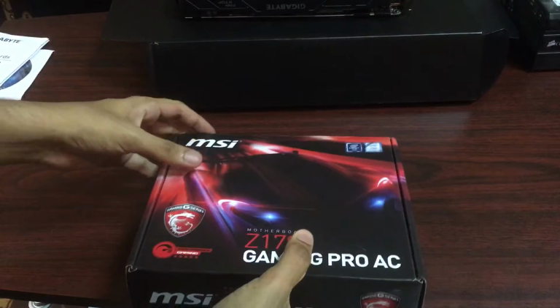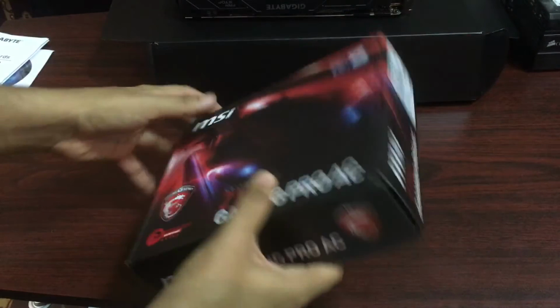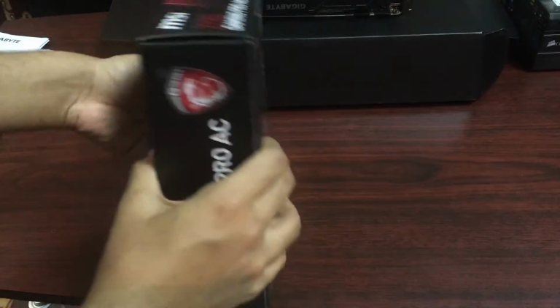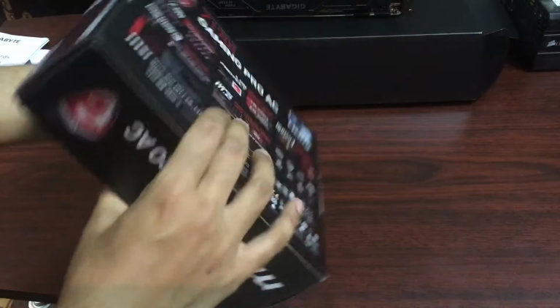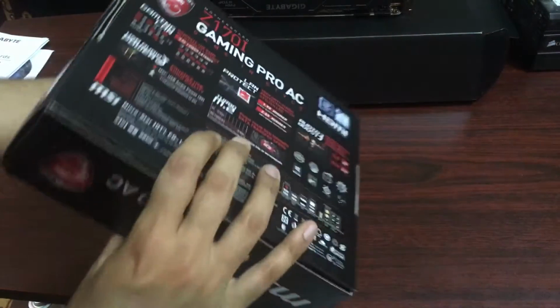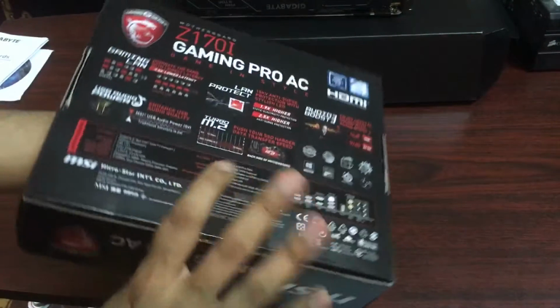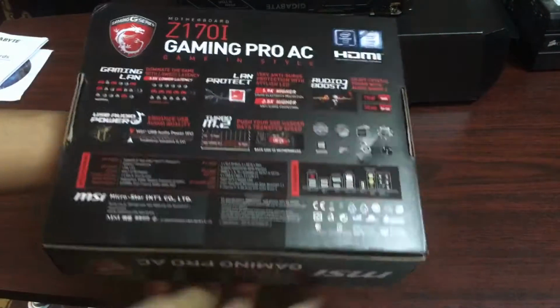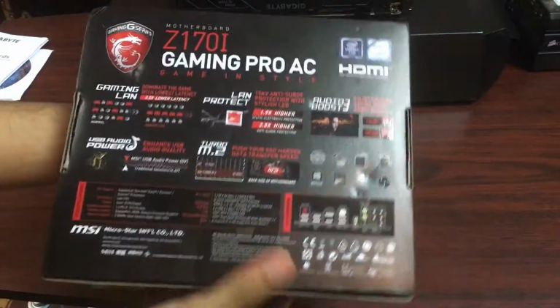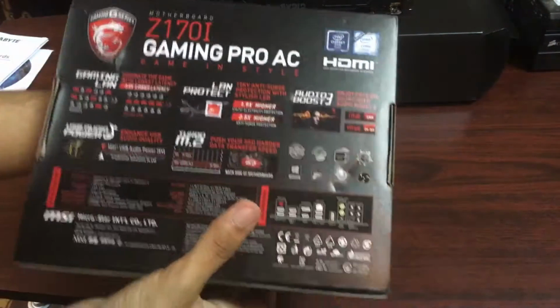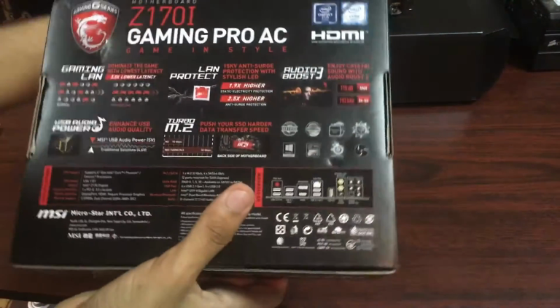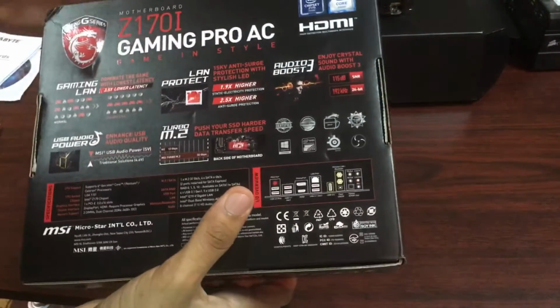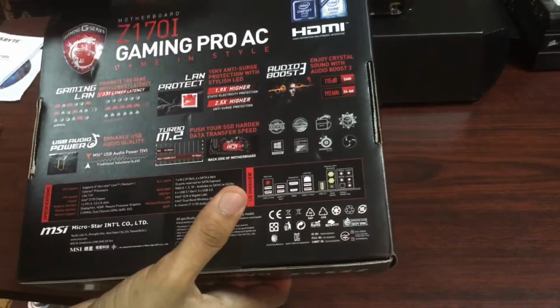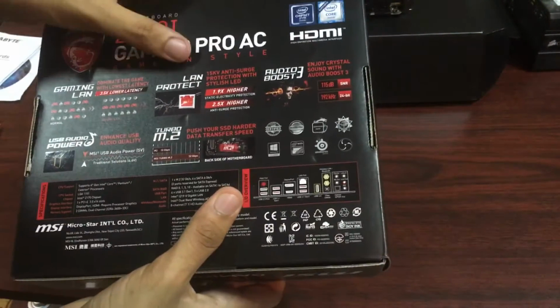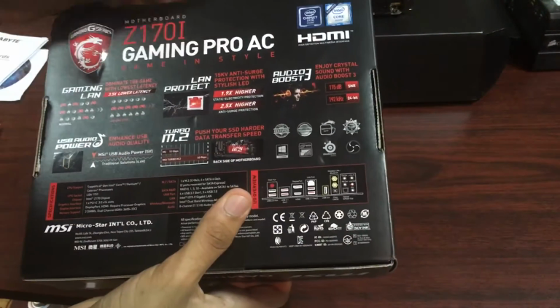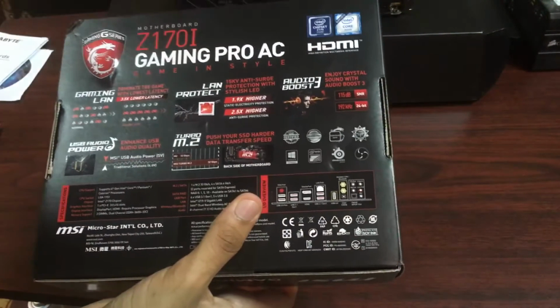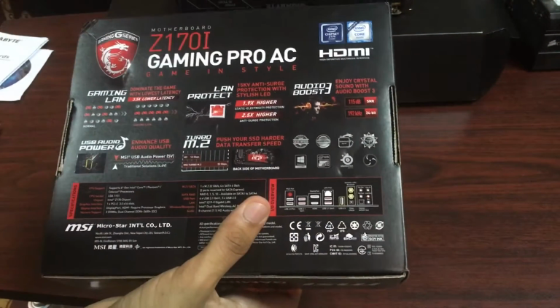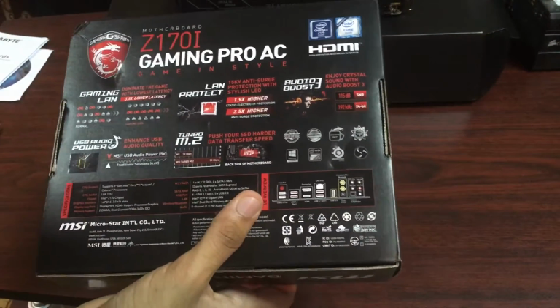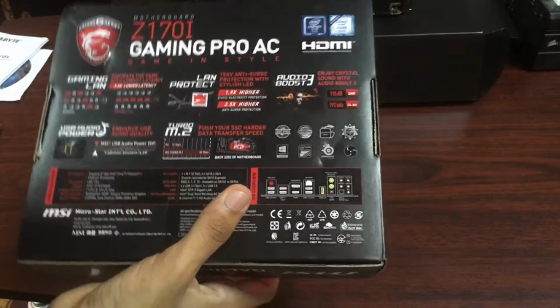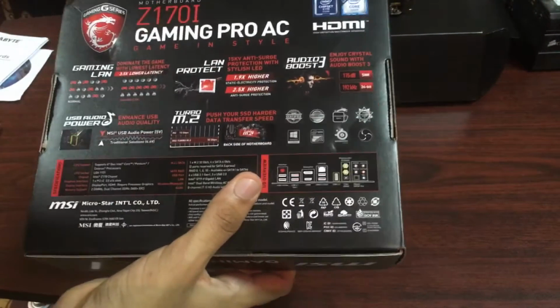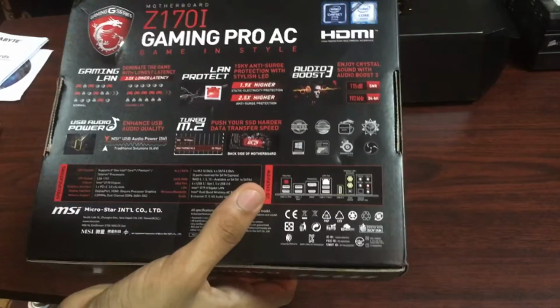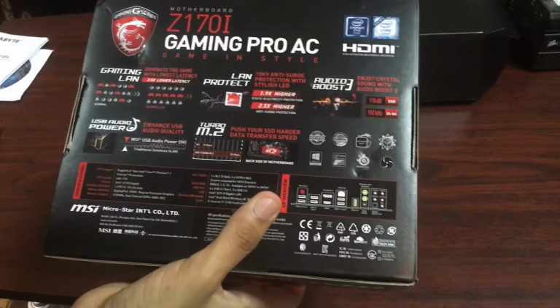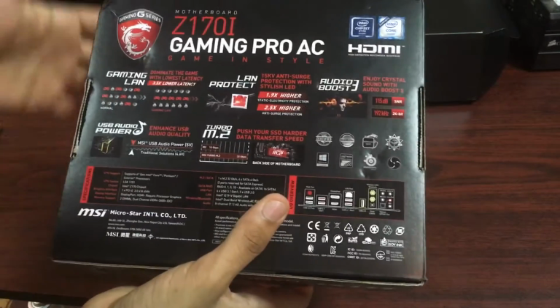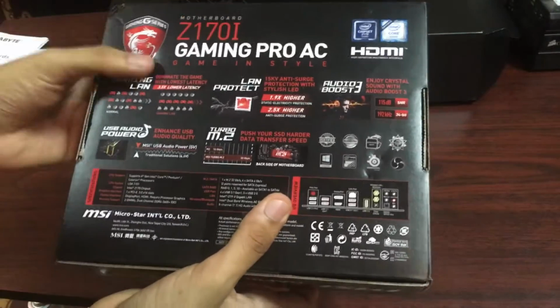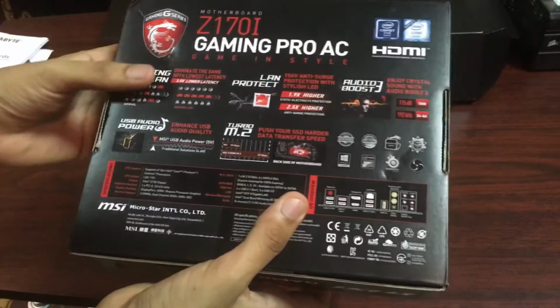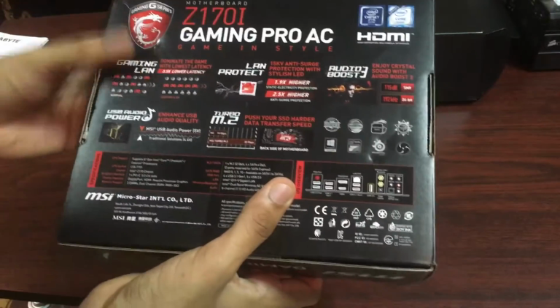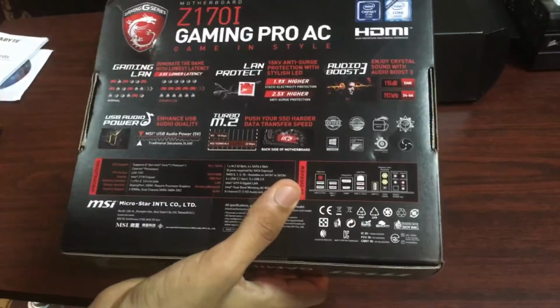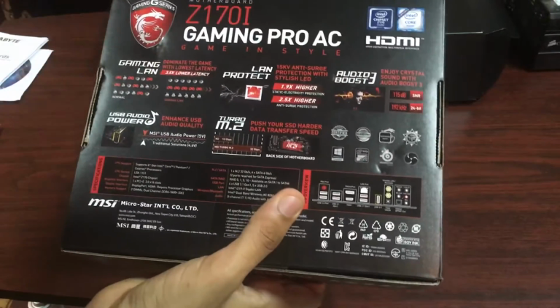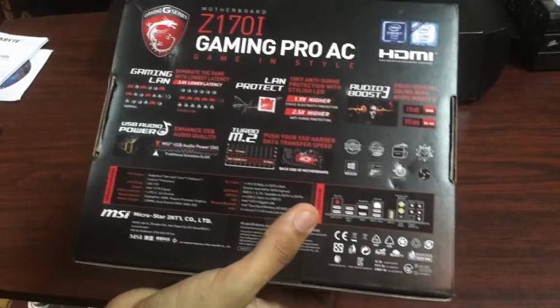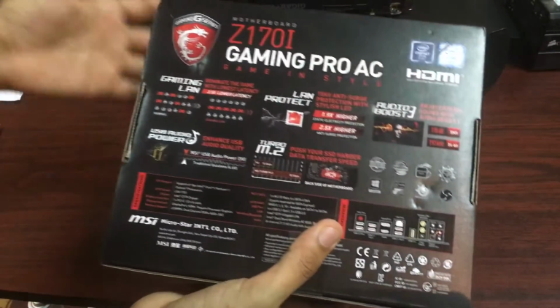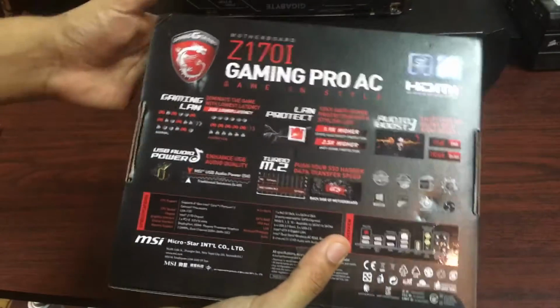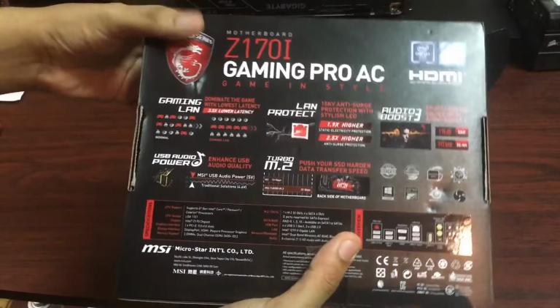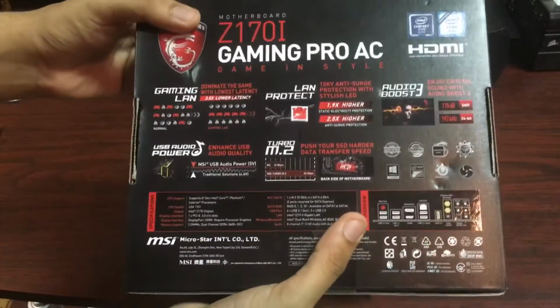If you do an NVMe drive, it's going to give you some insane speed. It also has LAN Protect which gives you some surge protection, which is always nice when you go for a strong motherboard or a strong rig.